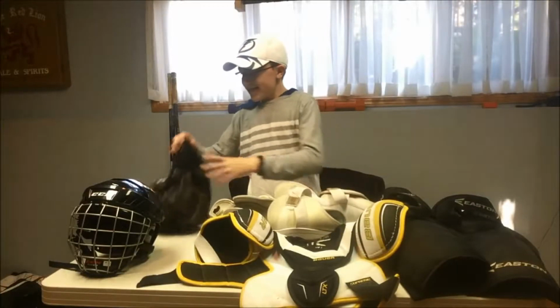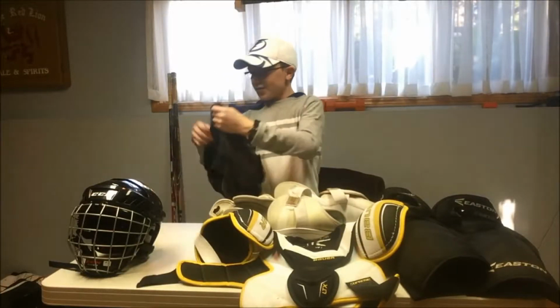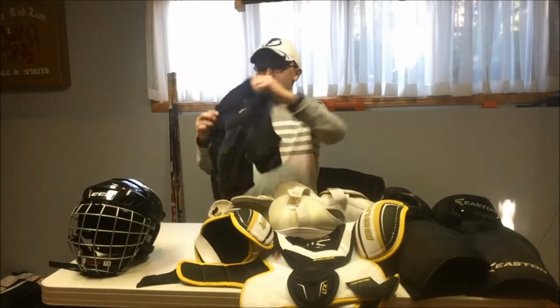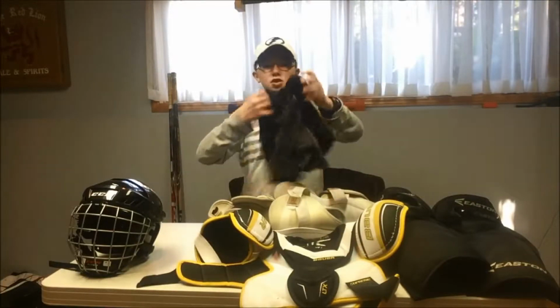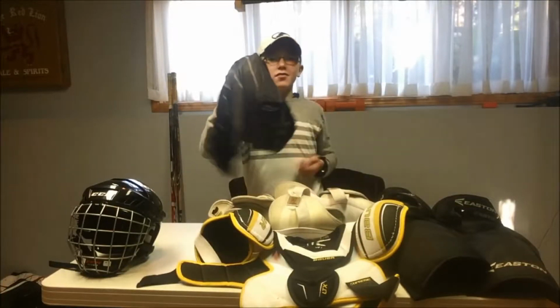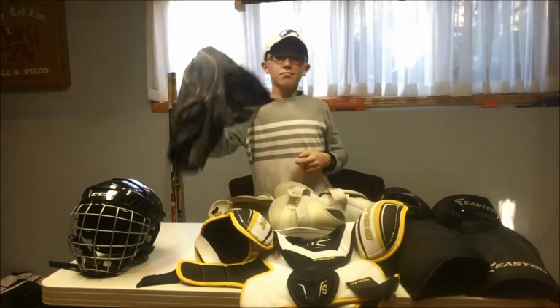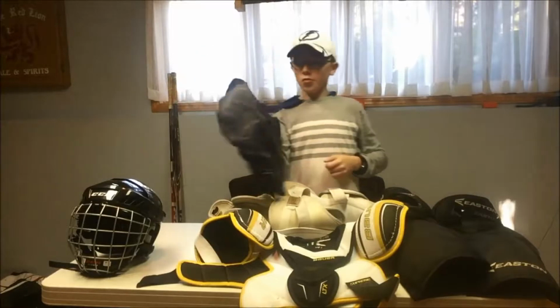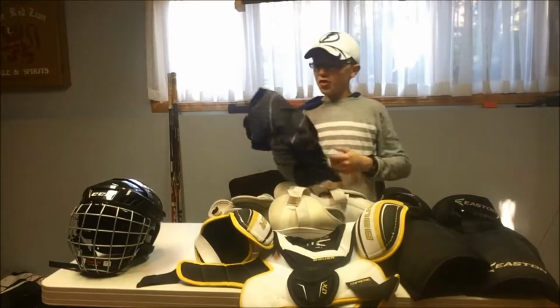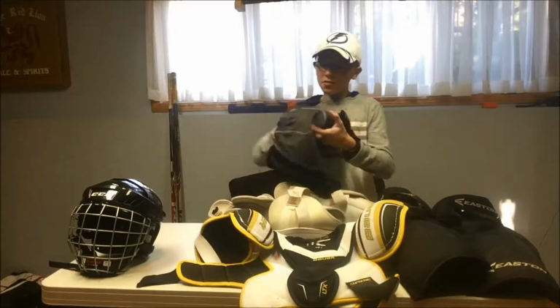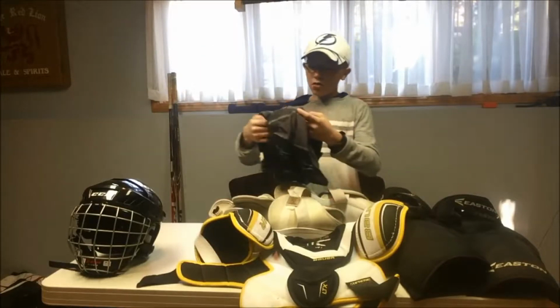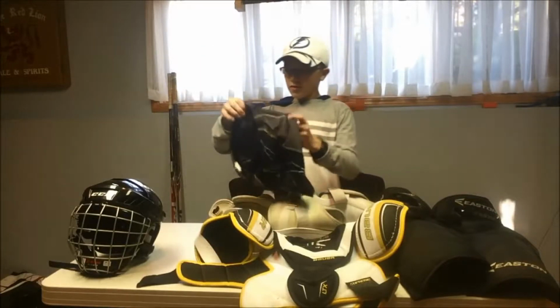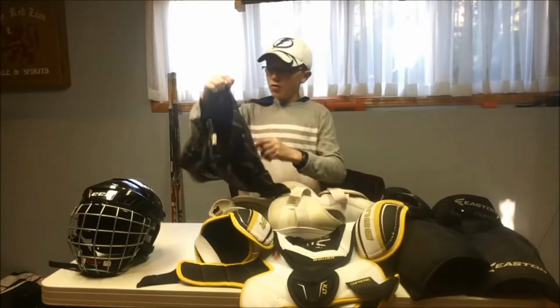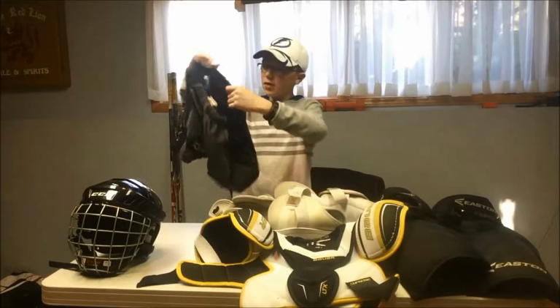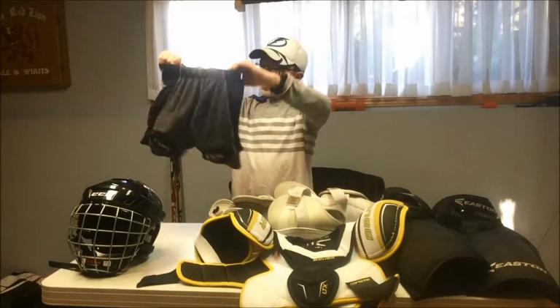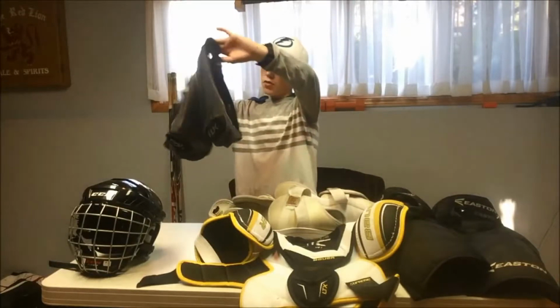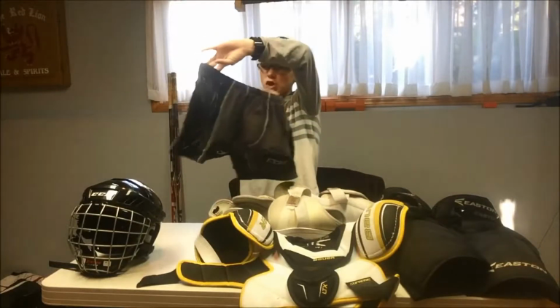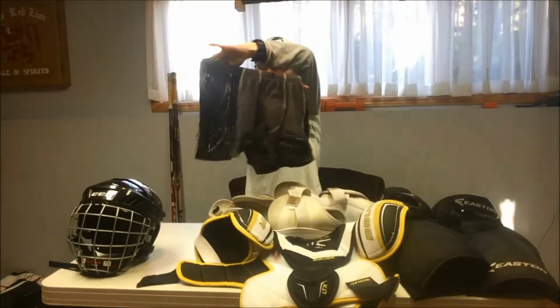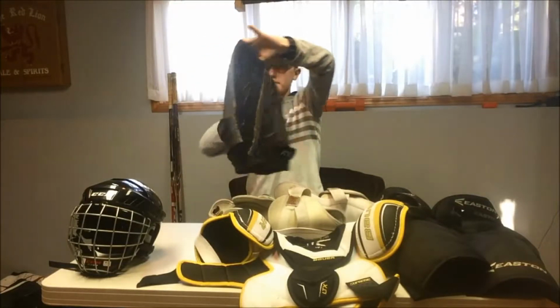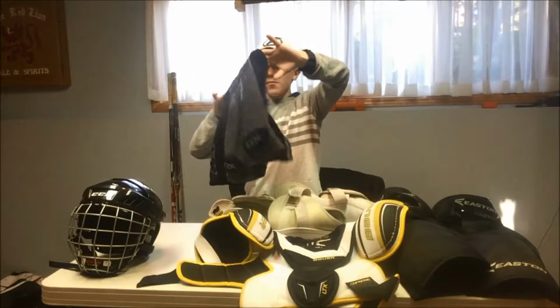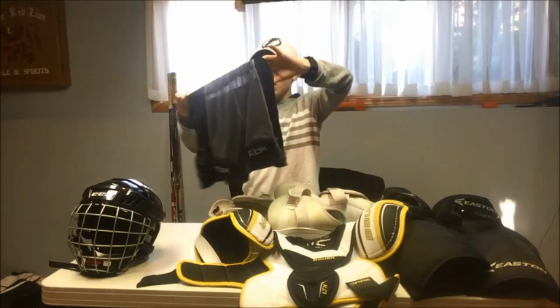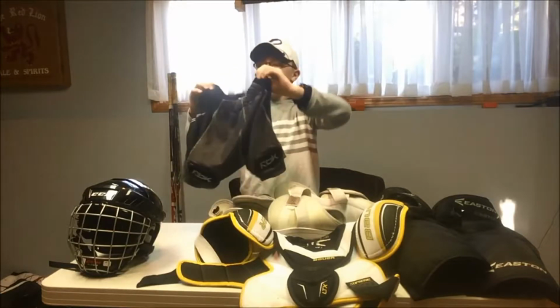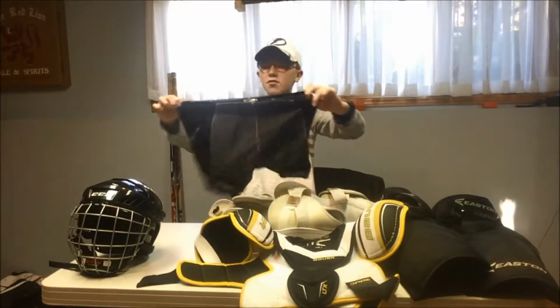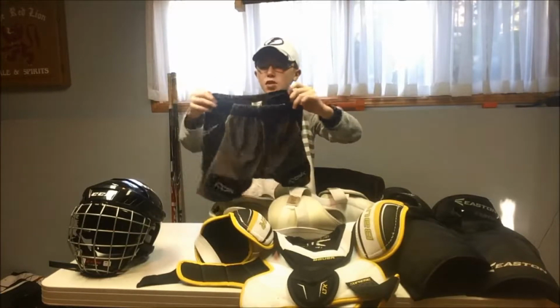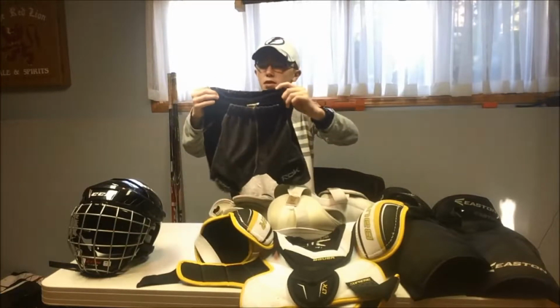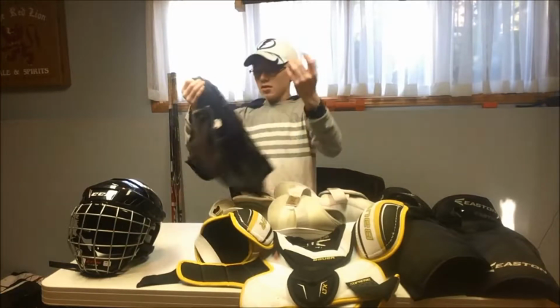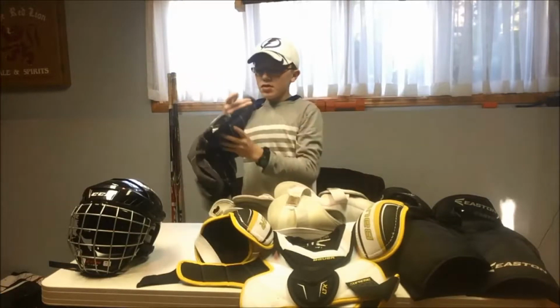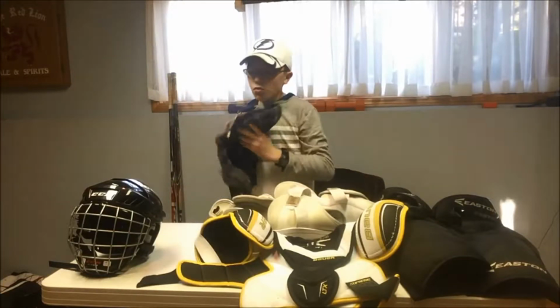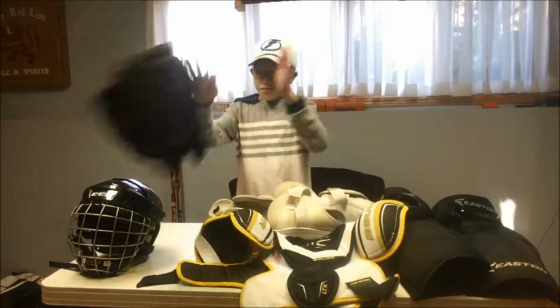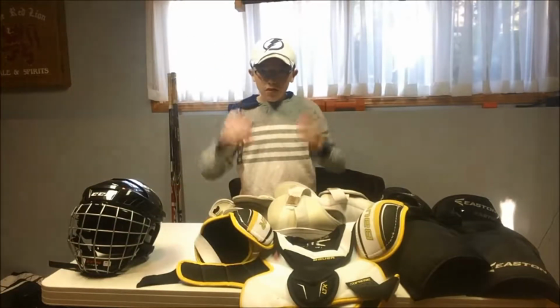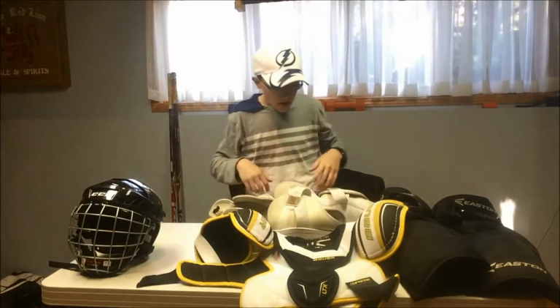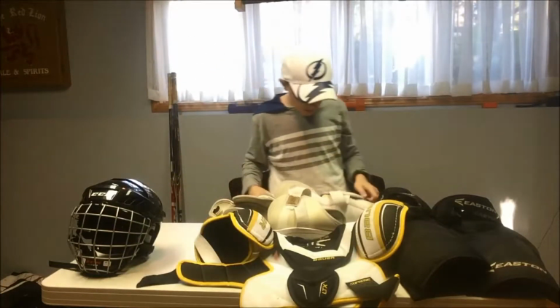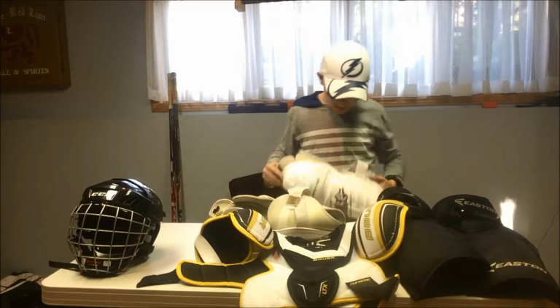Next is my jock. It's not yellow like the others, but it's a rework job. It's pretty comfortable — the waistband is kind of weird, but it works.